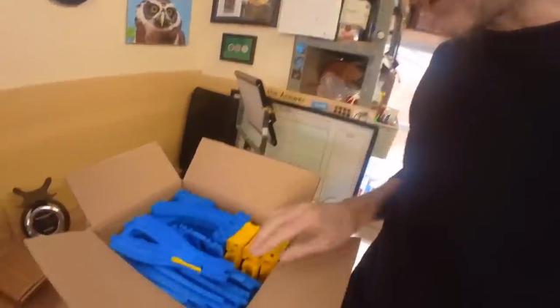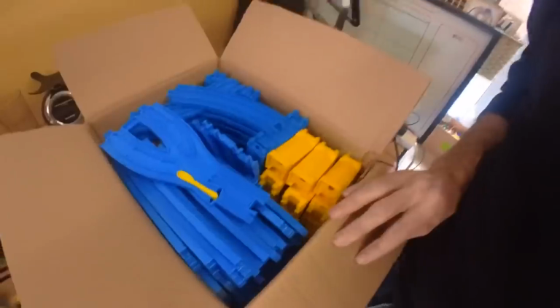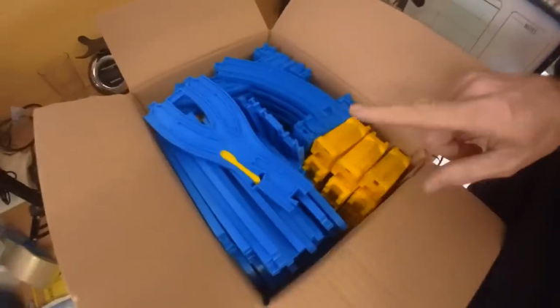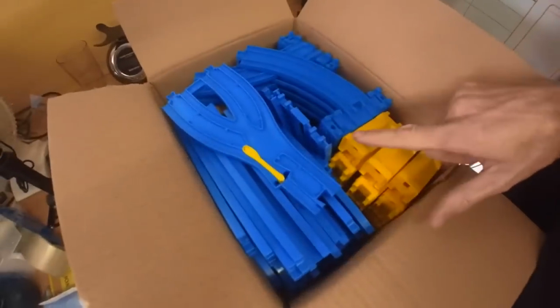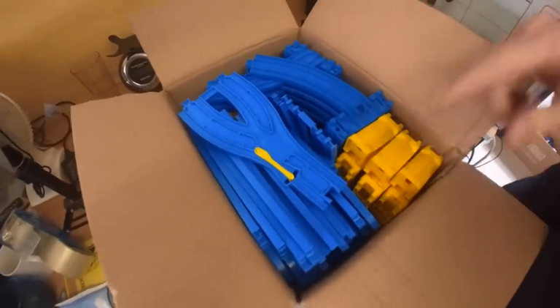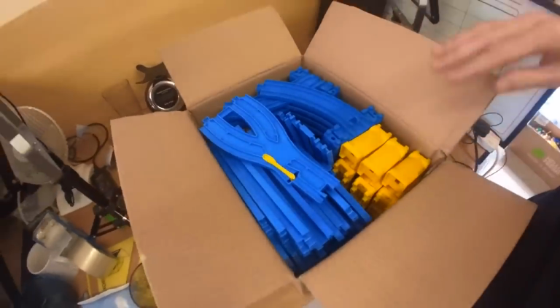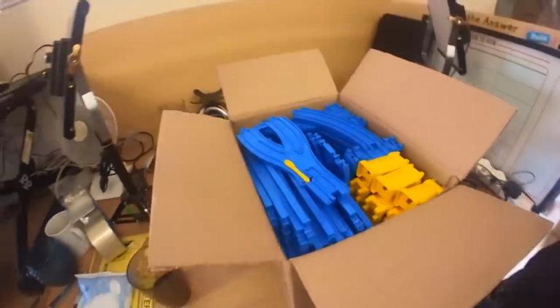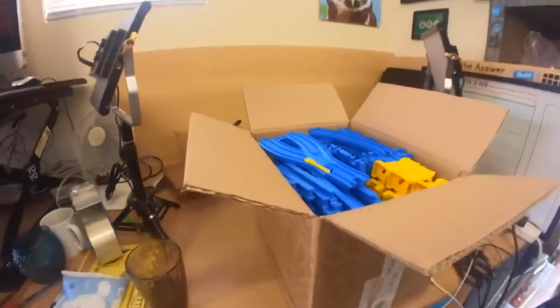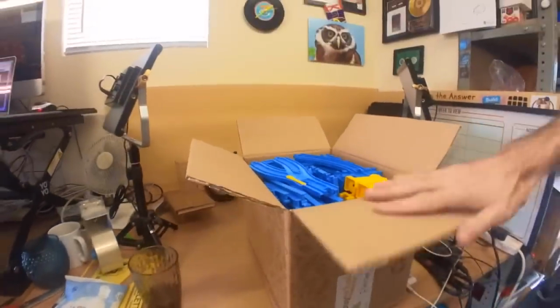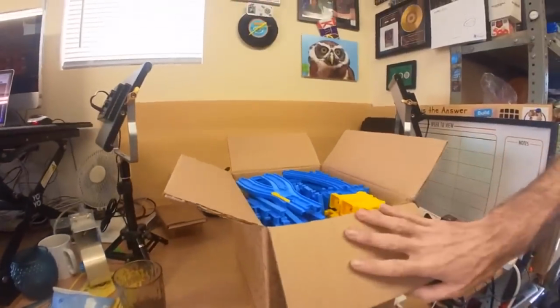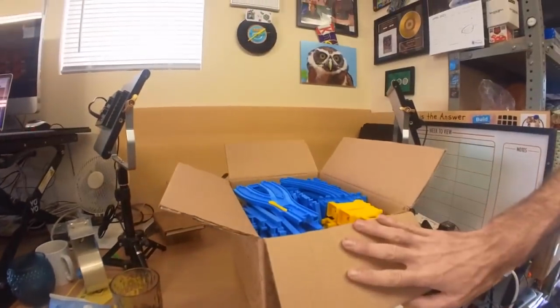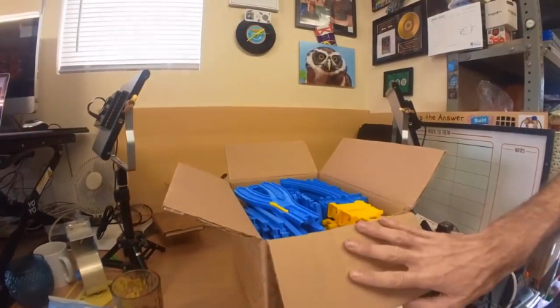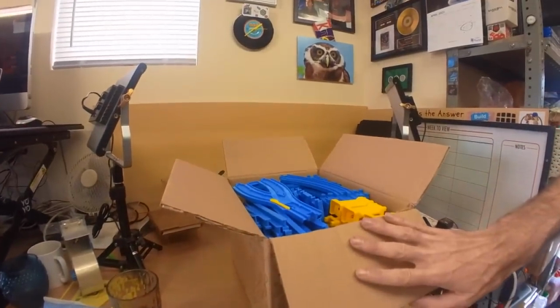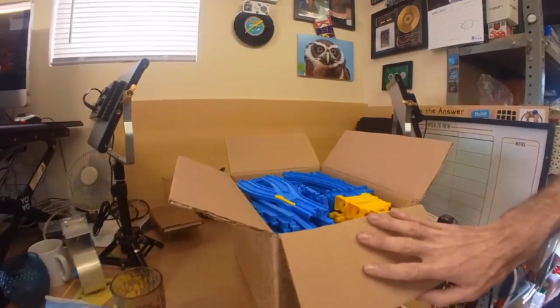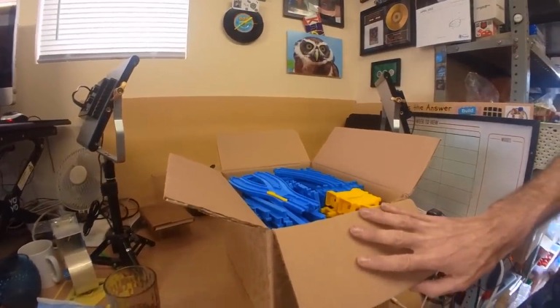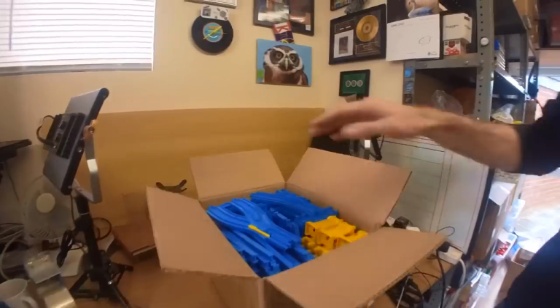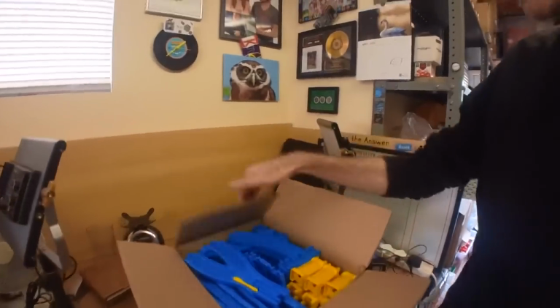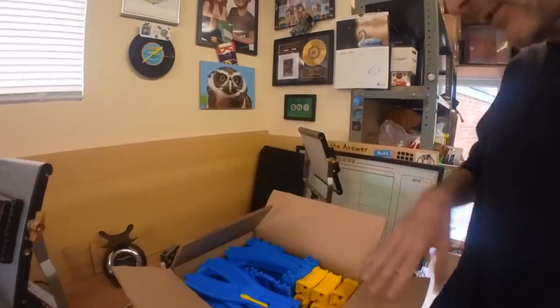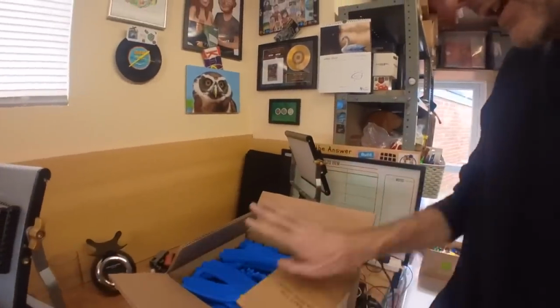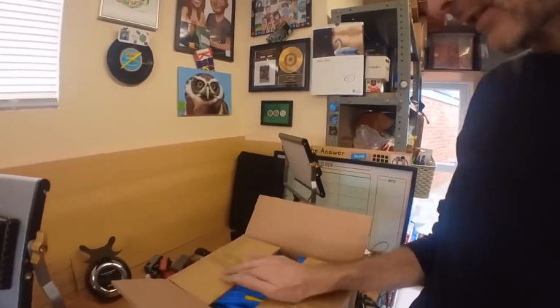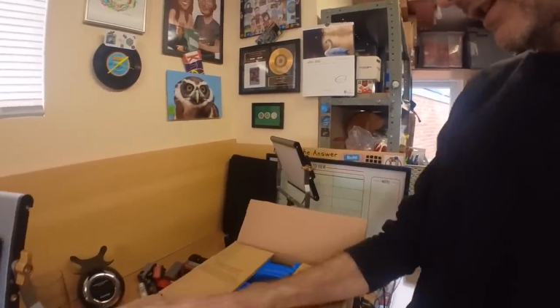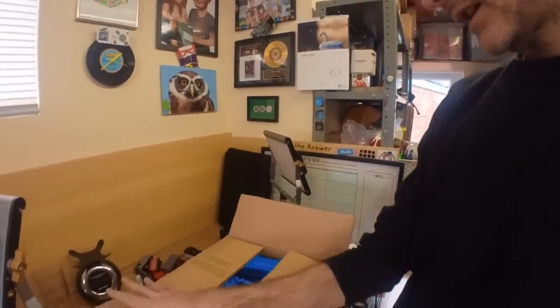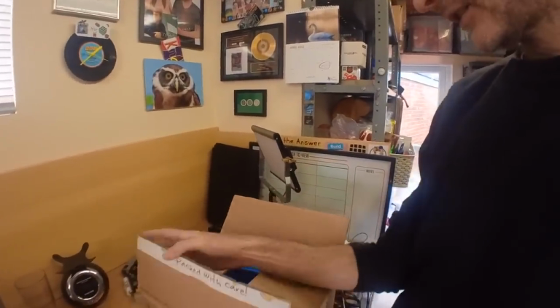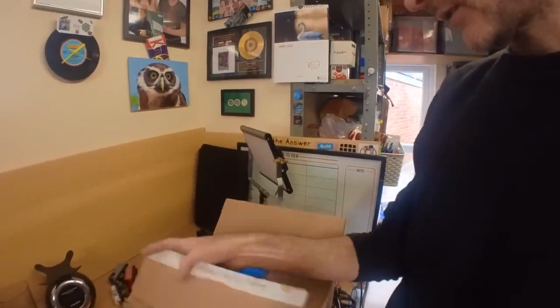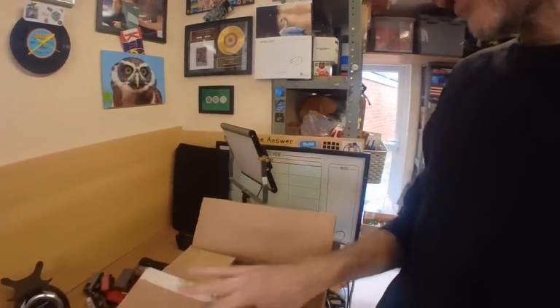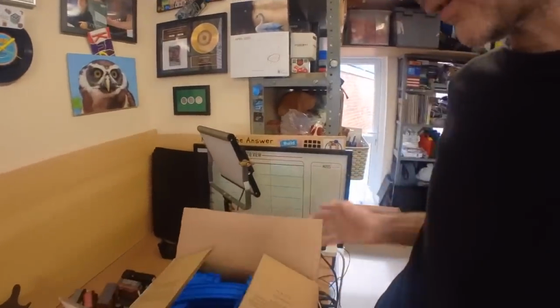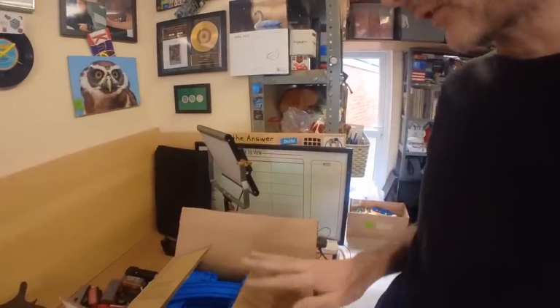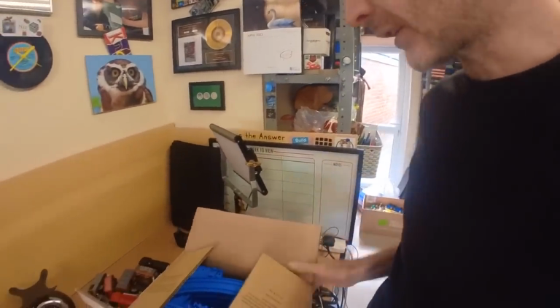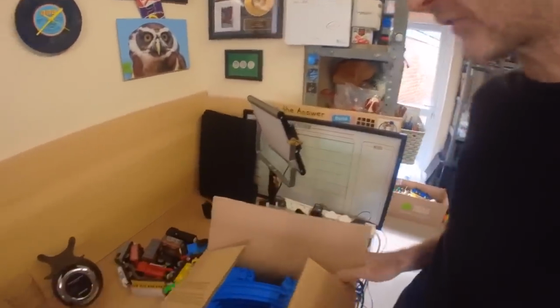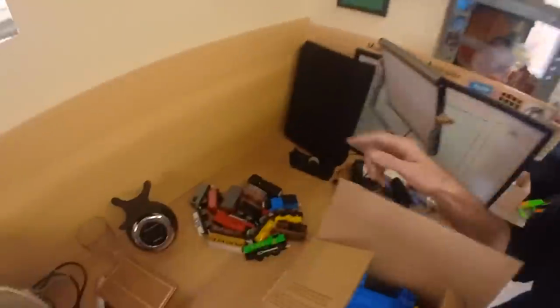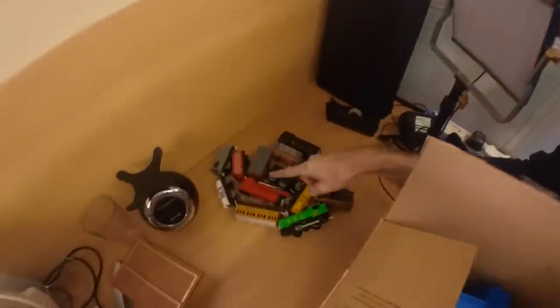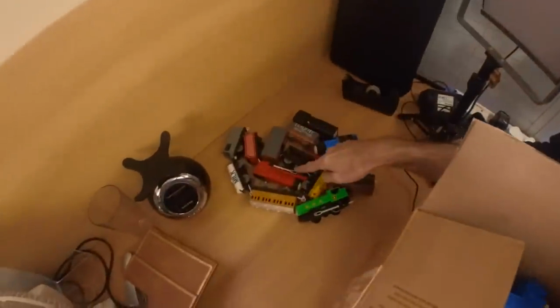That's a box full of track which fits perfectly in that box. So that is done, packed away, and listed. These are the trains.